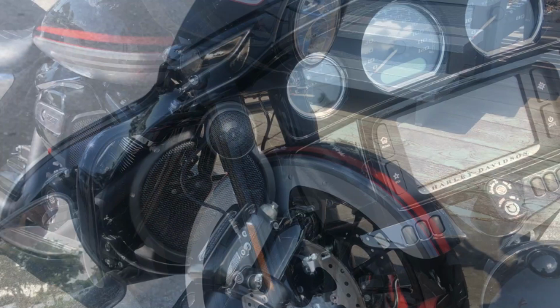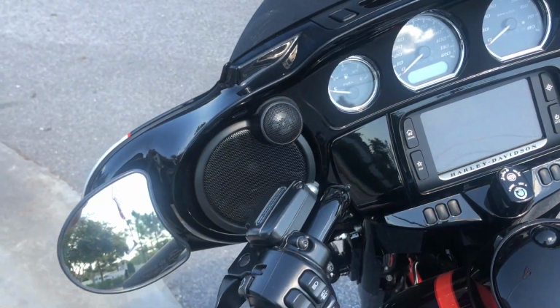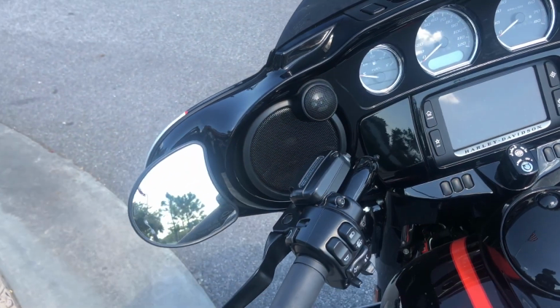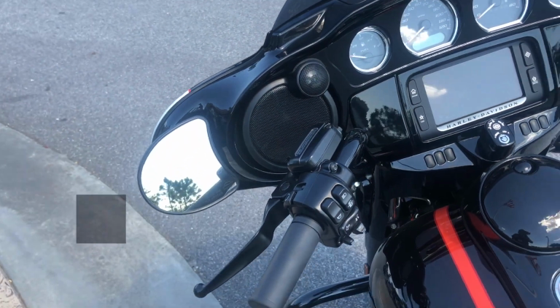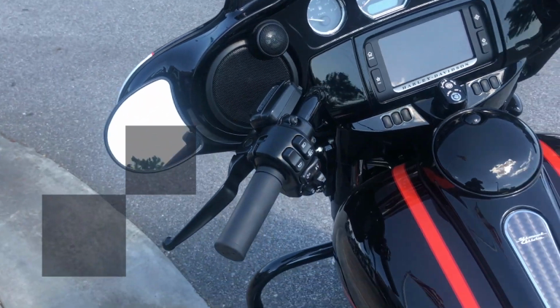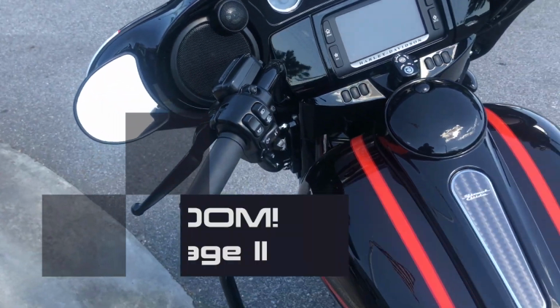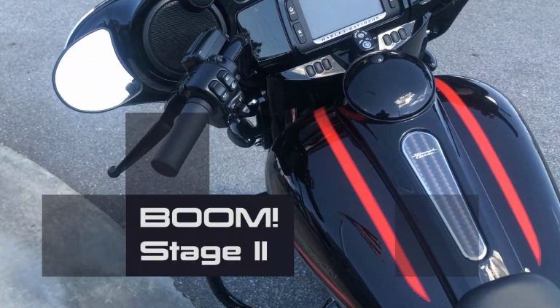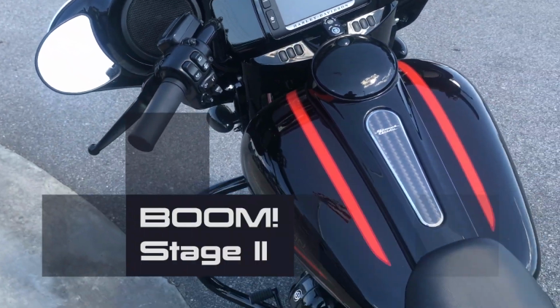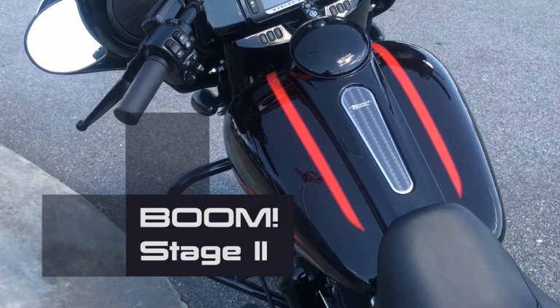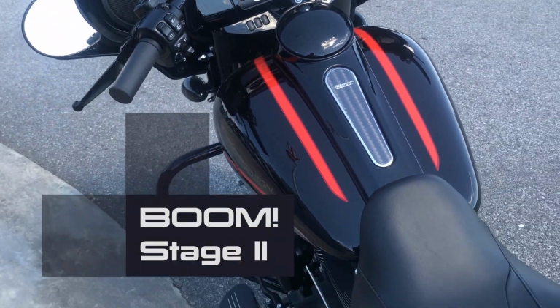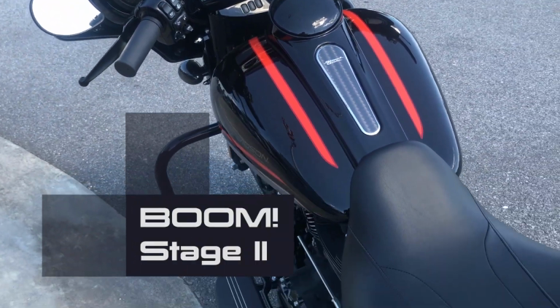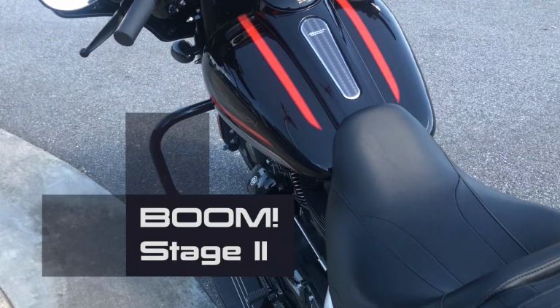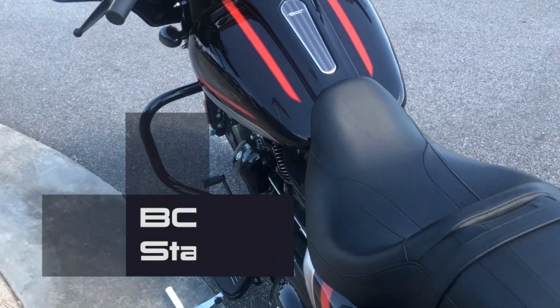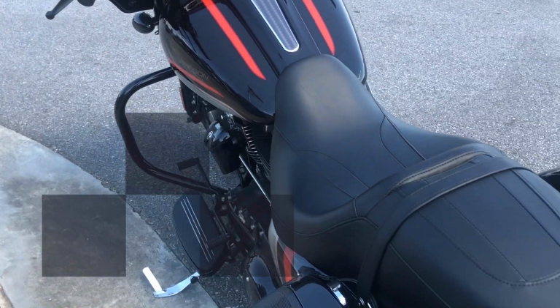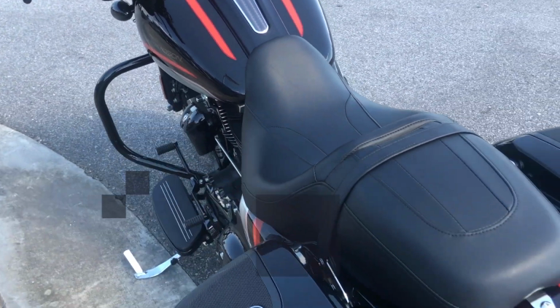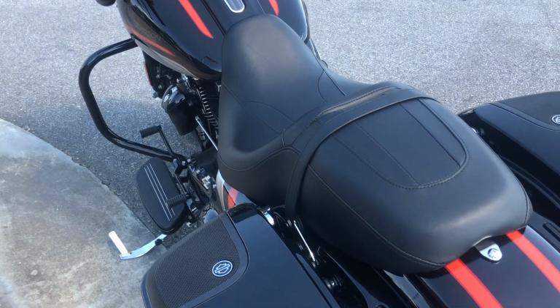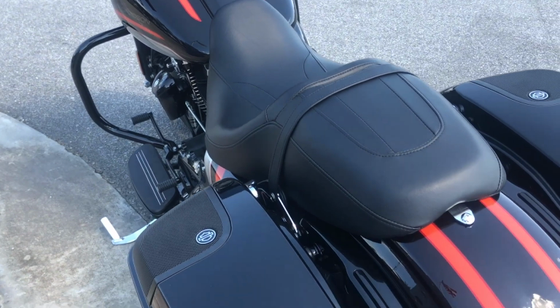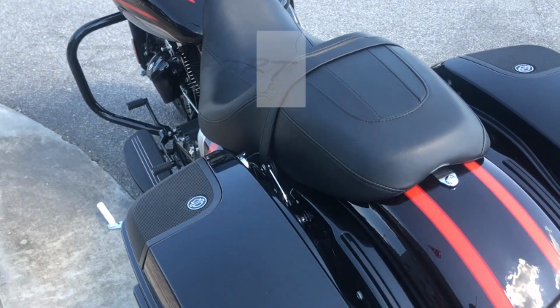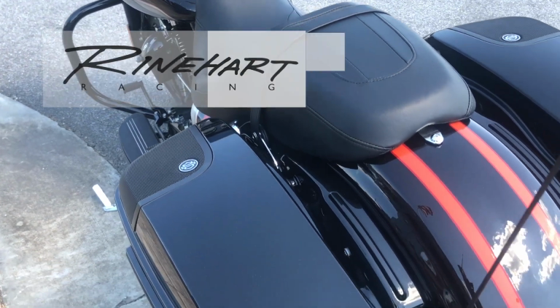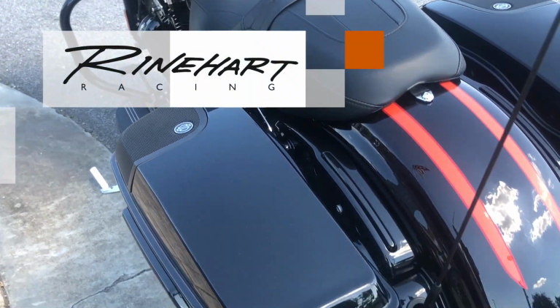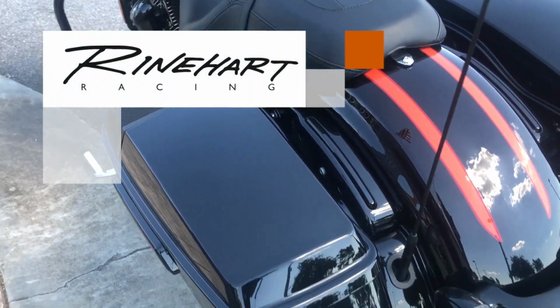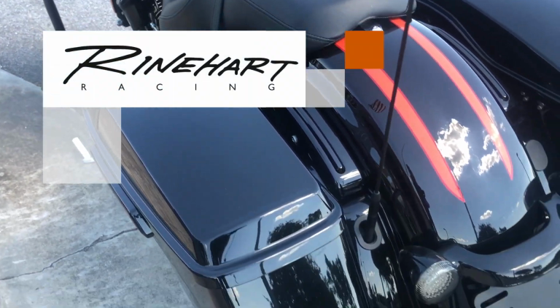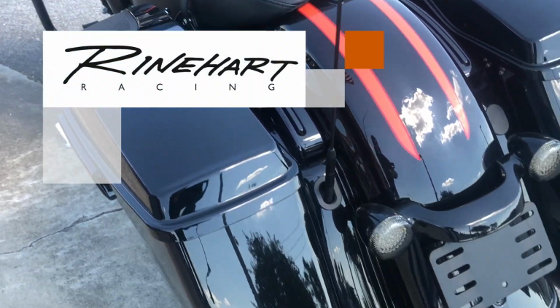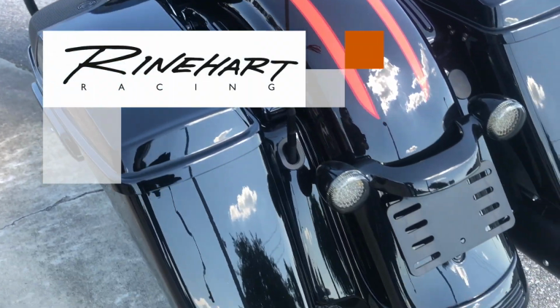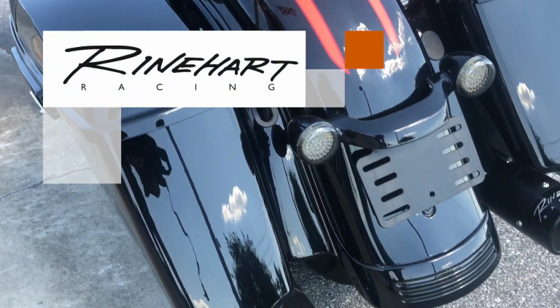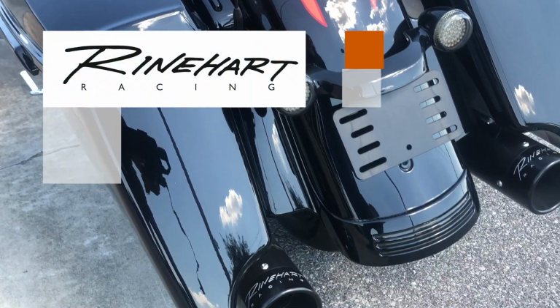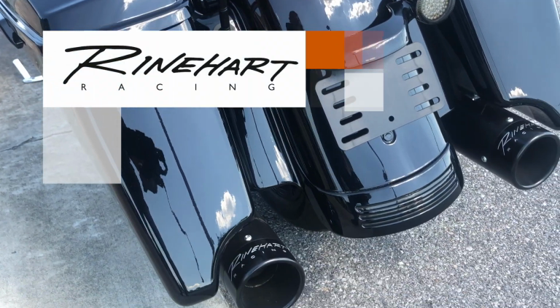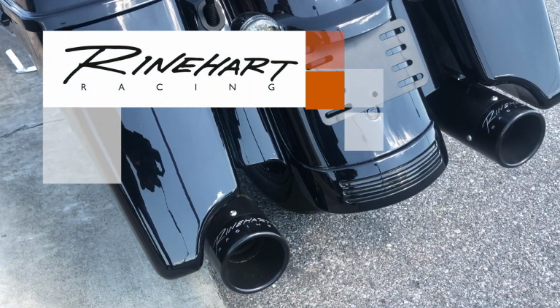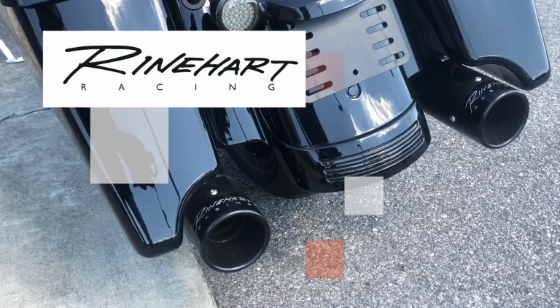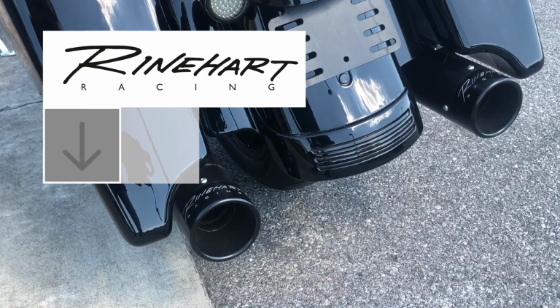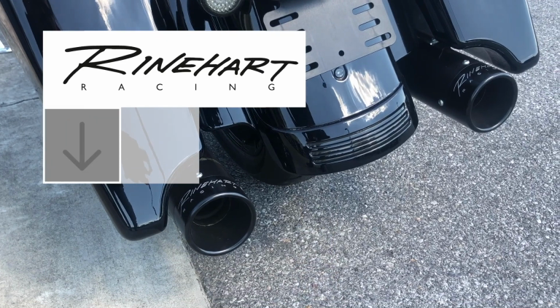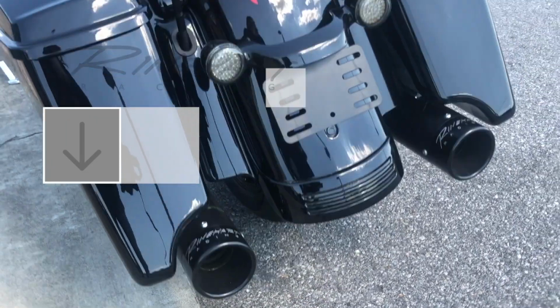This bike also comes with the Boom 2 audio, both front and rear, as well as LED turn indicators. We took the liberty of installing a Reinhardt Racing 4-inch exhaust to make this bike really sound good.